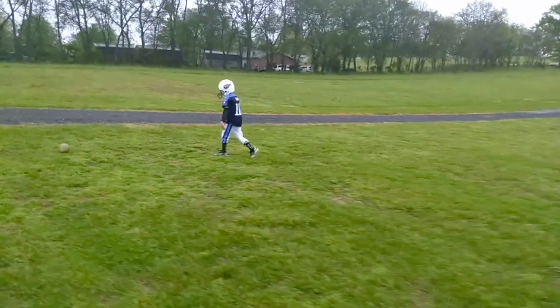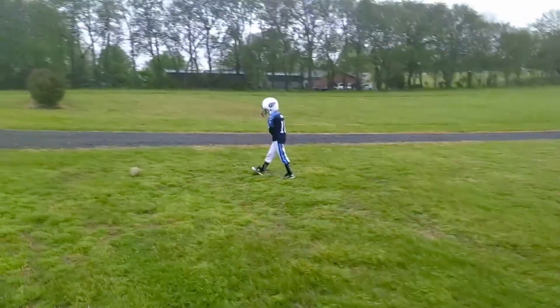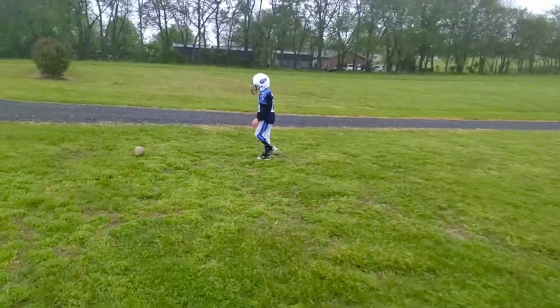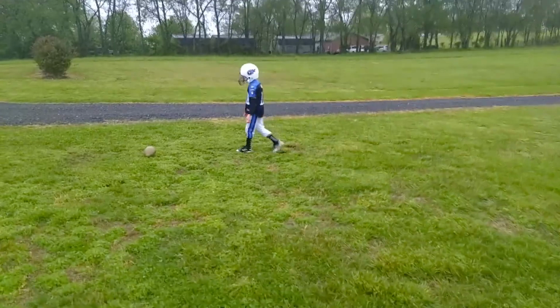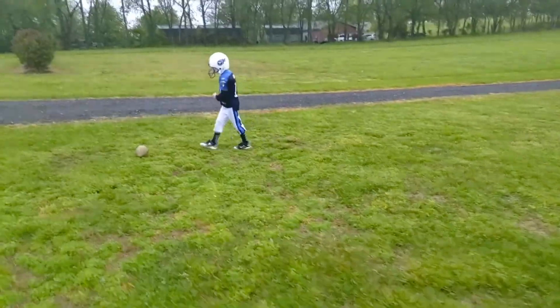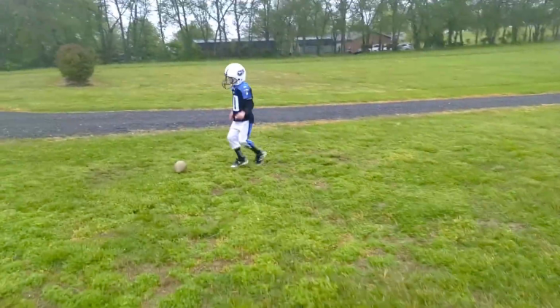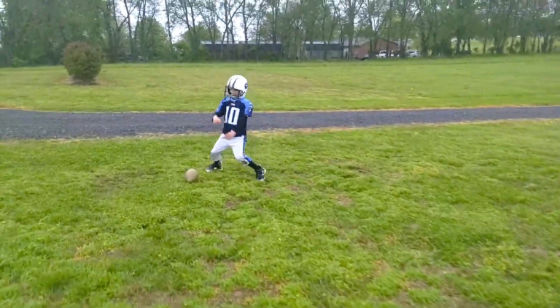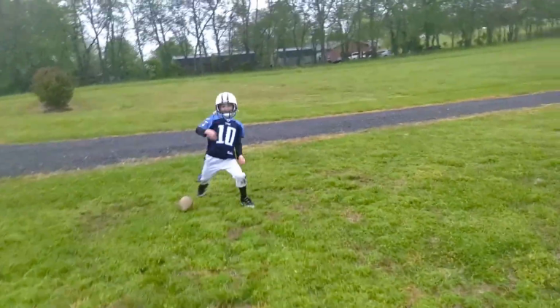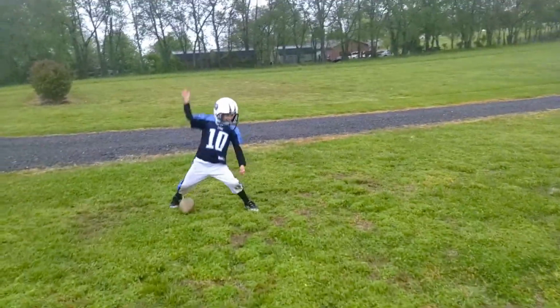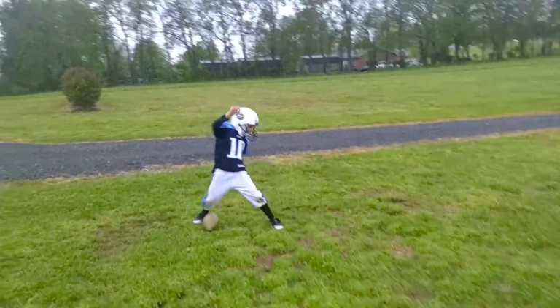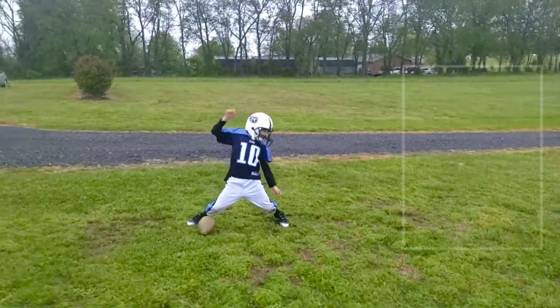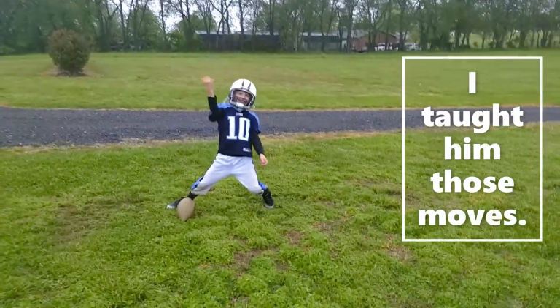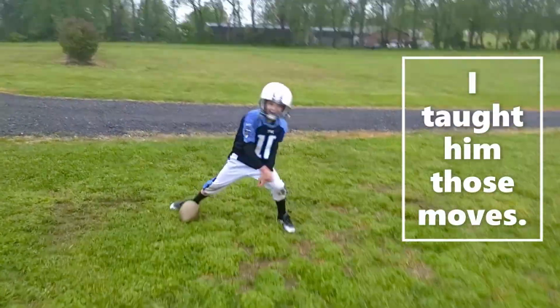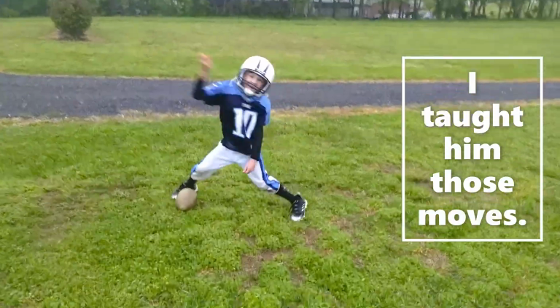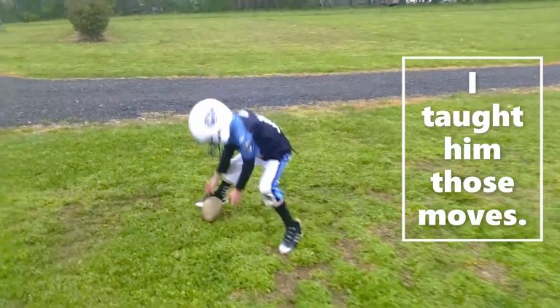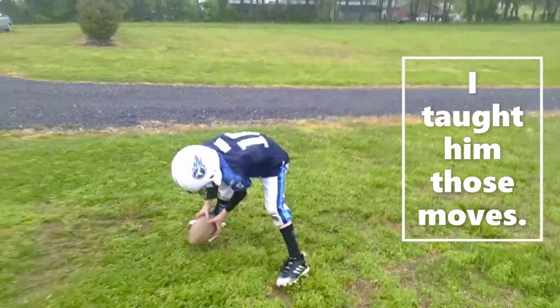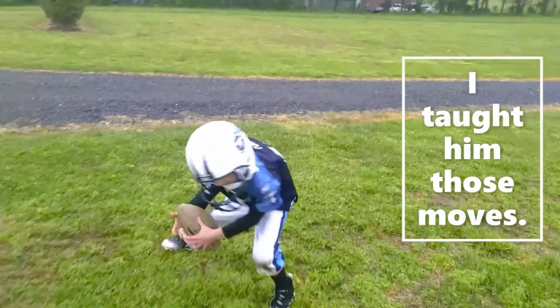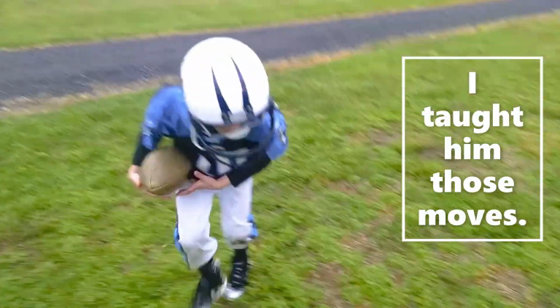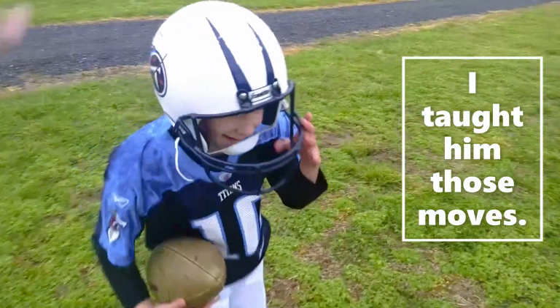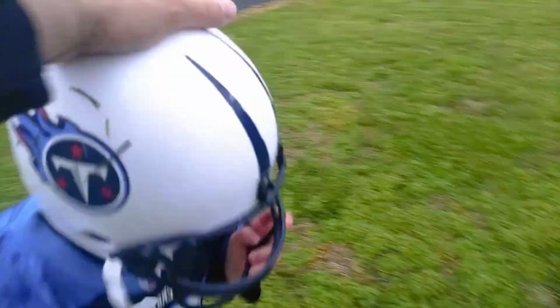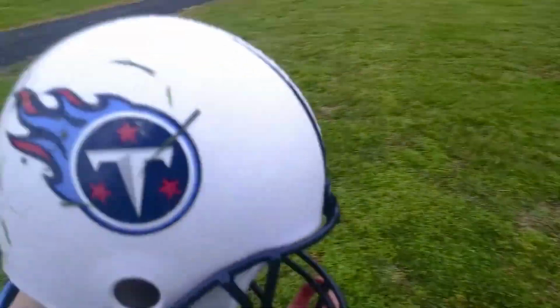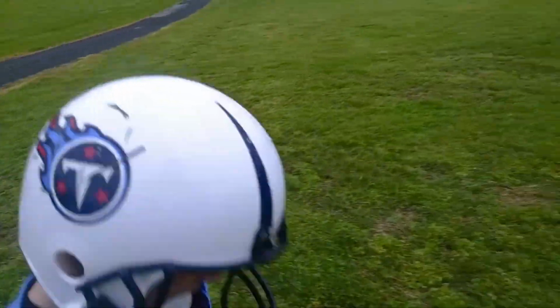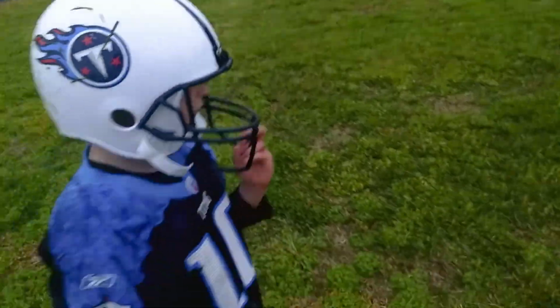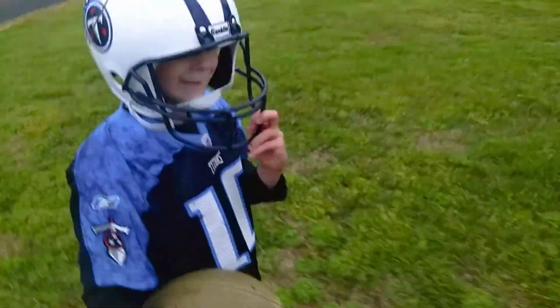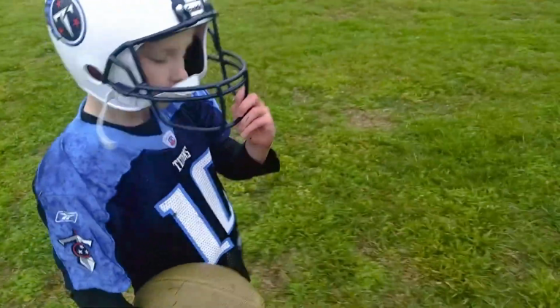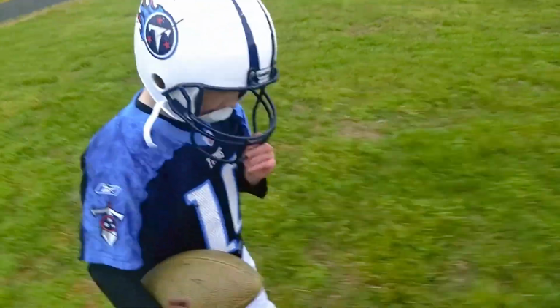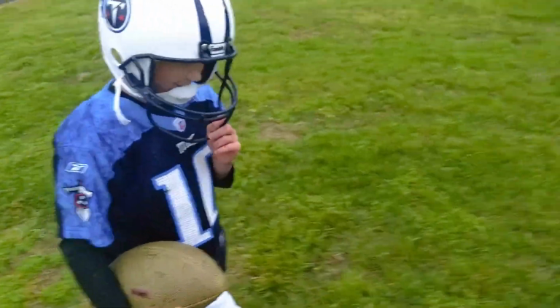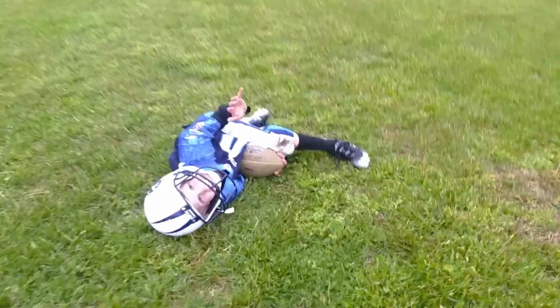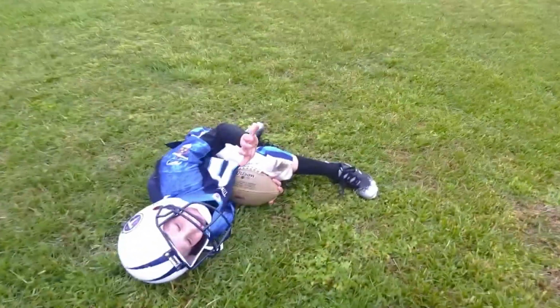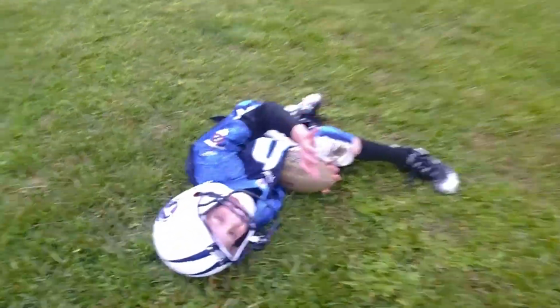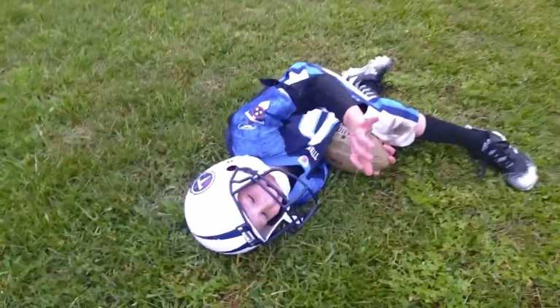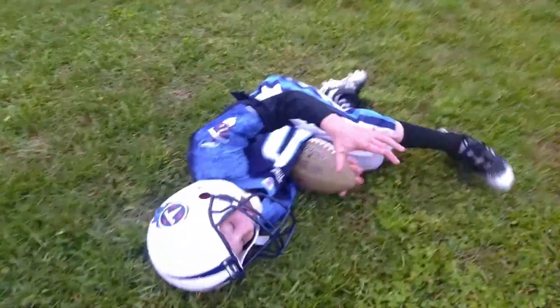Spiked the ball! Now I need to see a touchdown dance. Good job, dude.